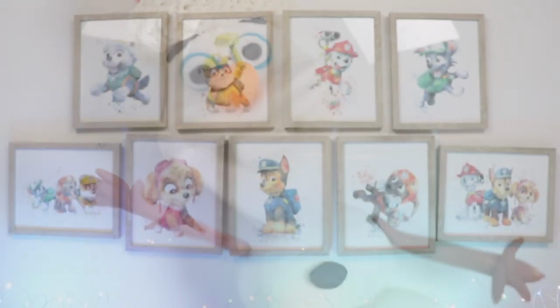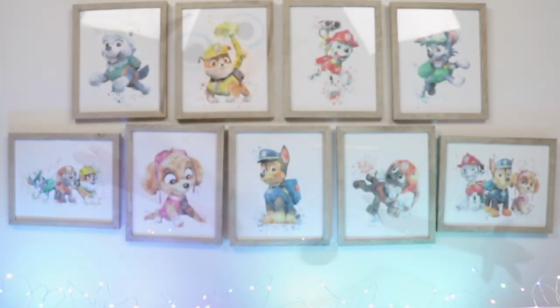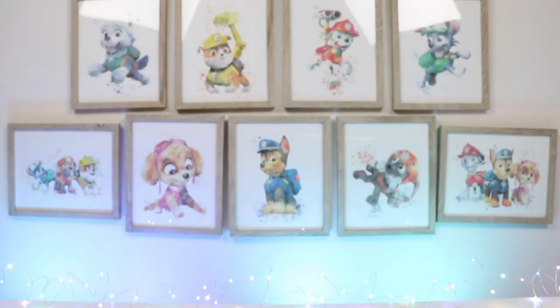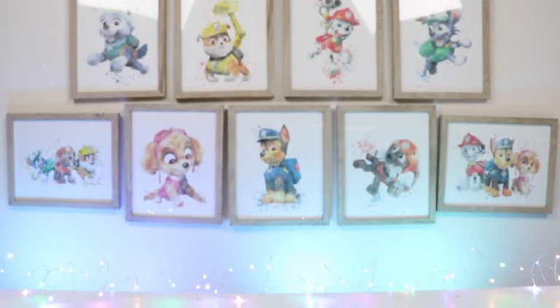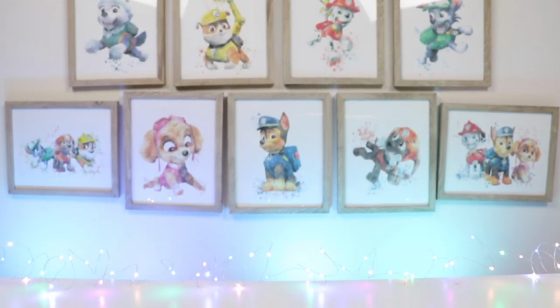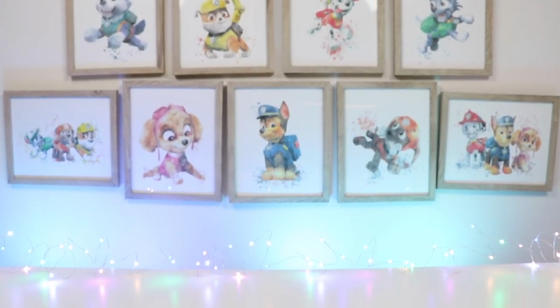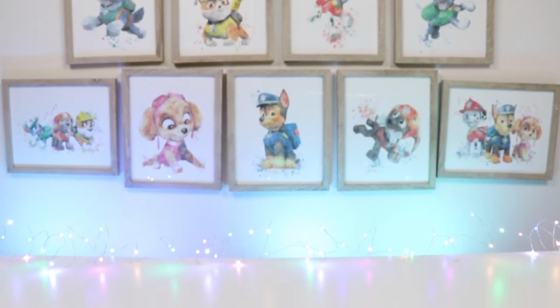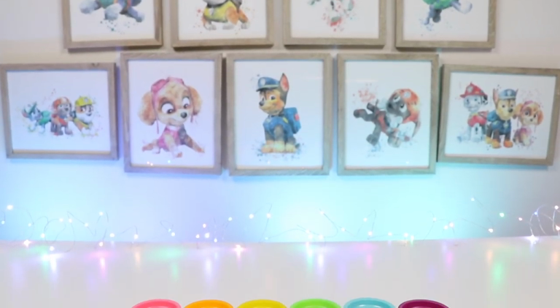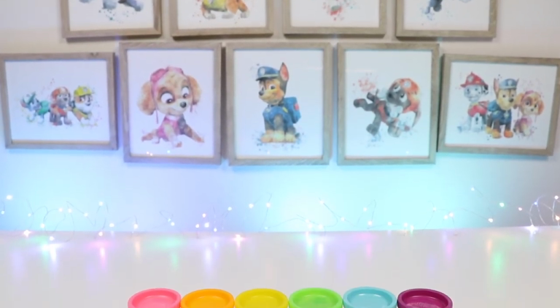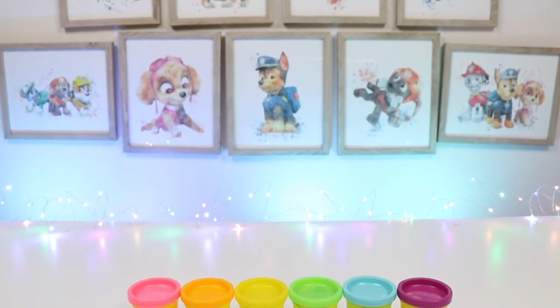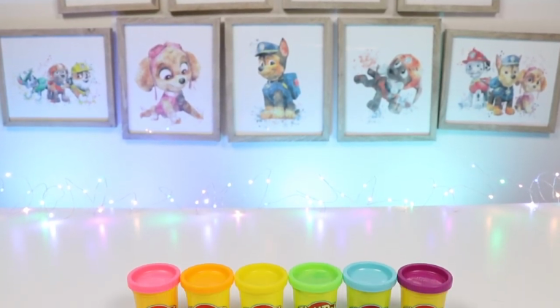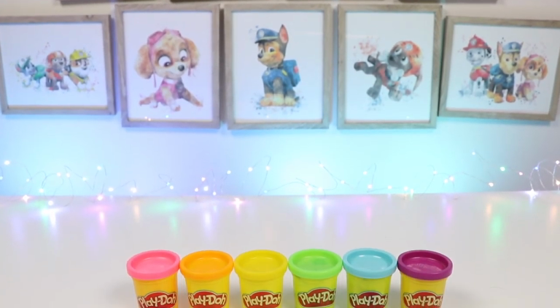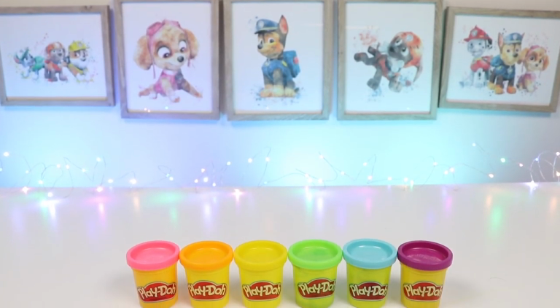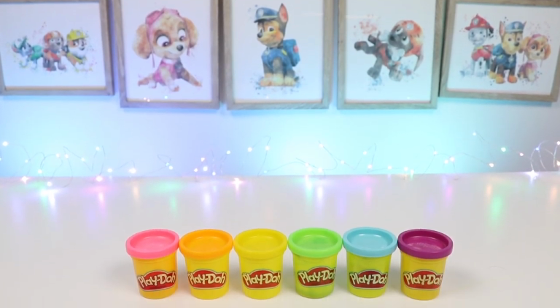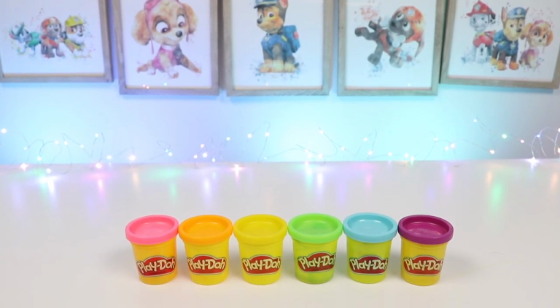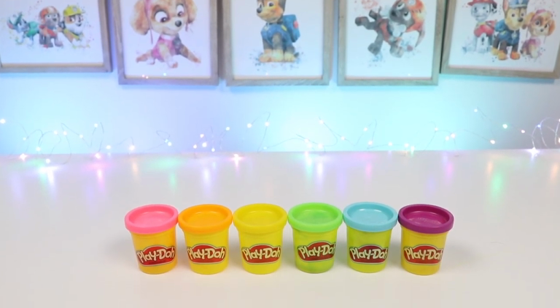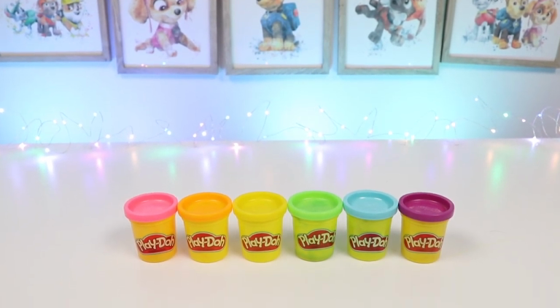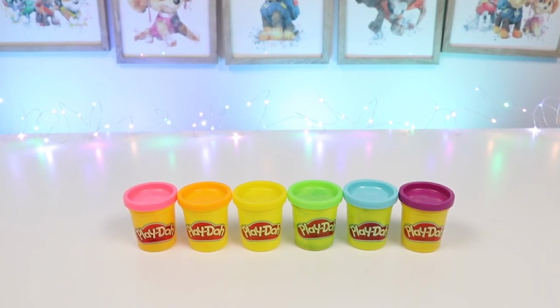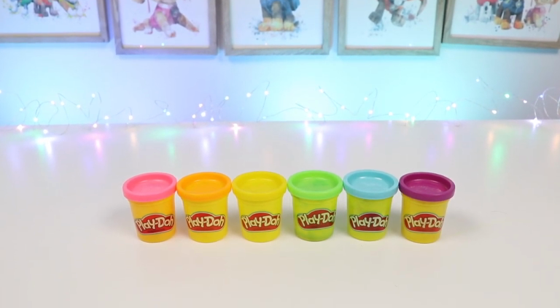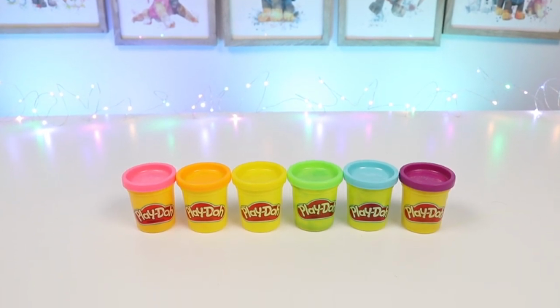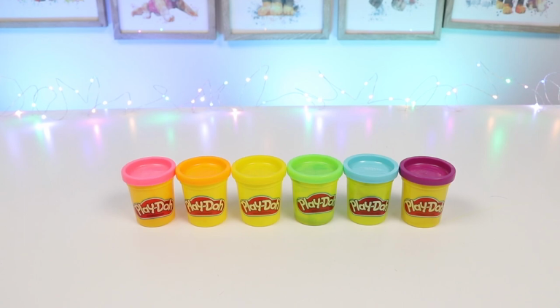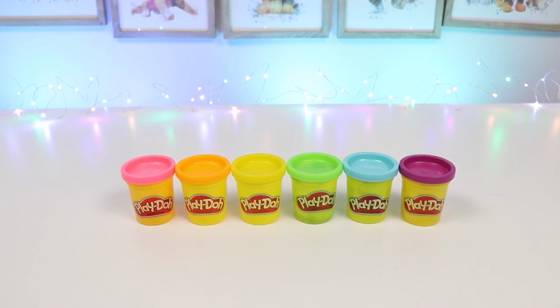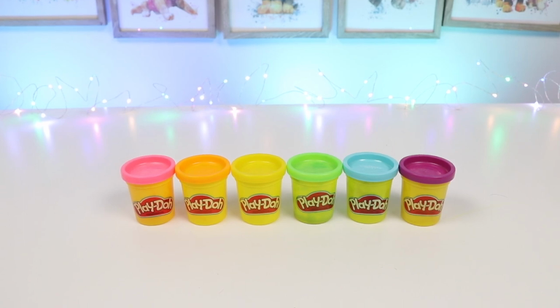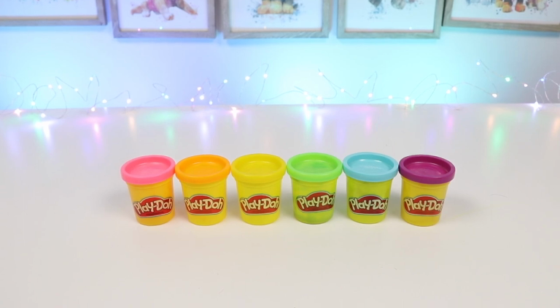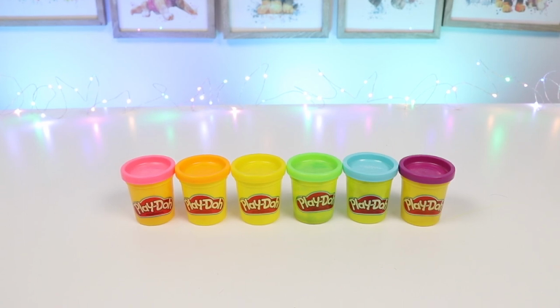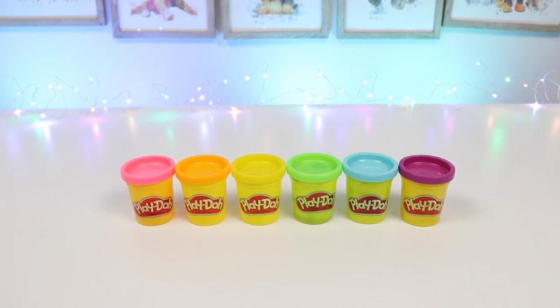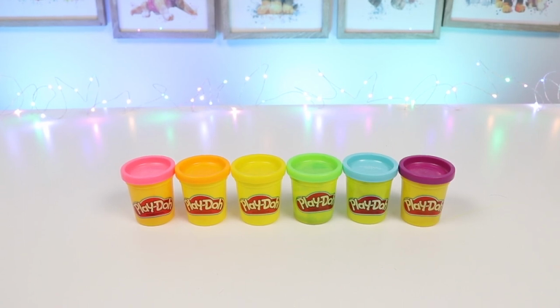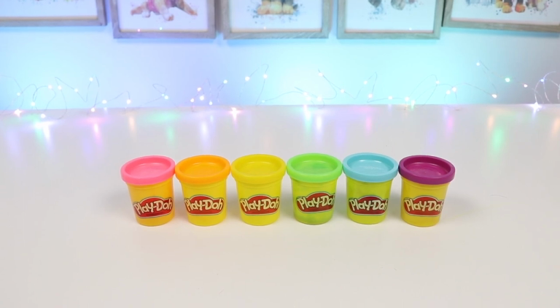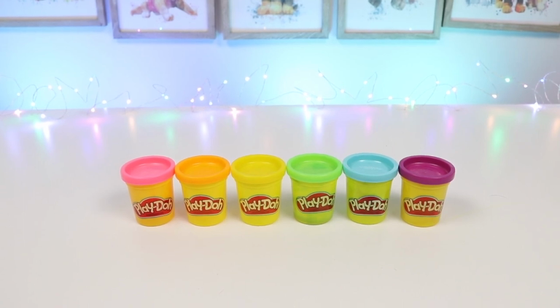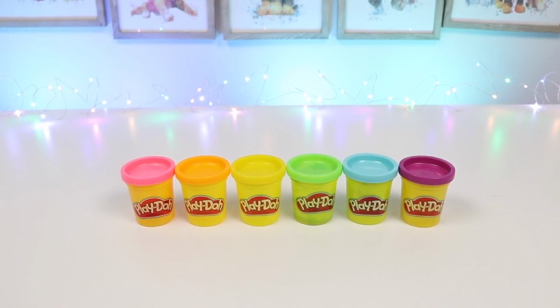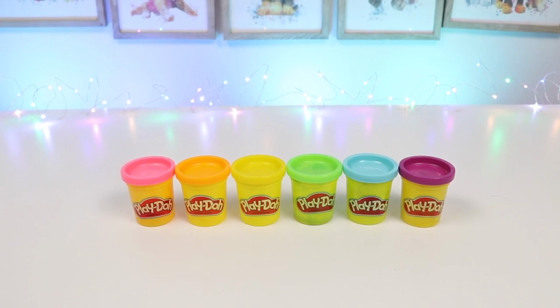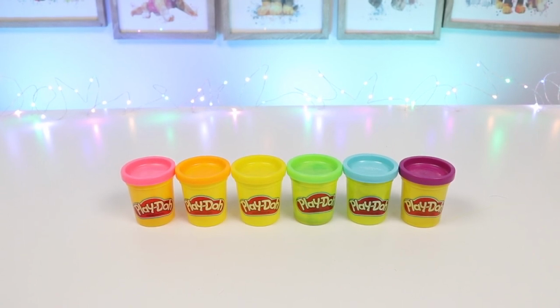Hey everyone! Welcome back to Awesomer Kids! Today I'm super excited to do a DIY Play-Doh activity! In honor of the new movie Frozen 2, let's make Olaf!